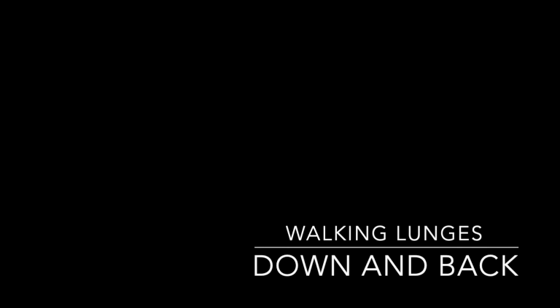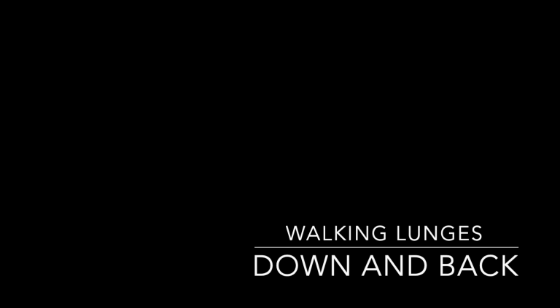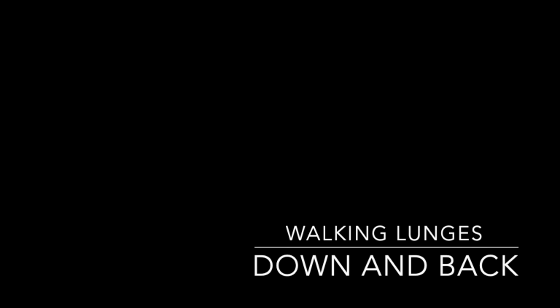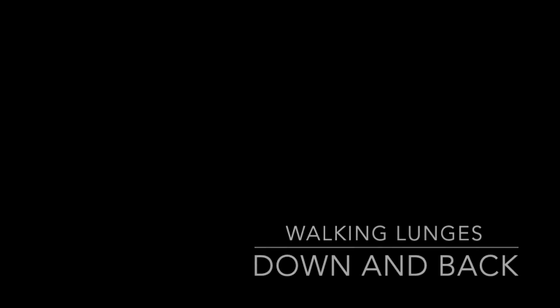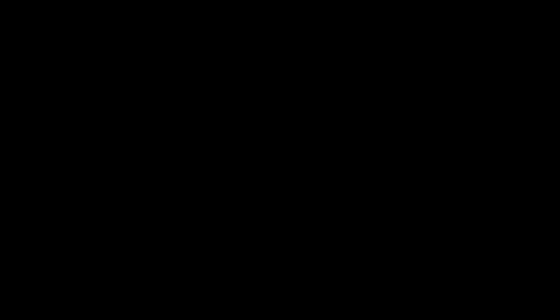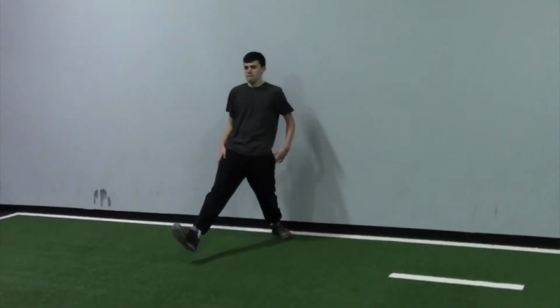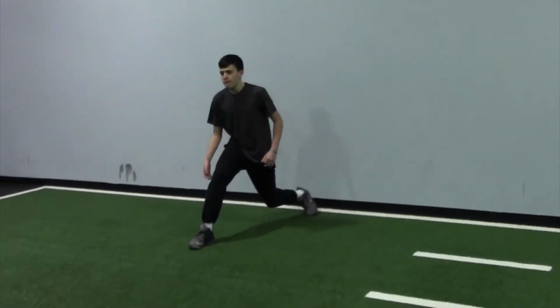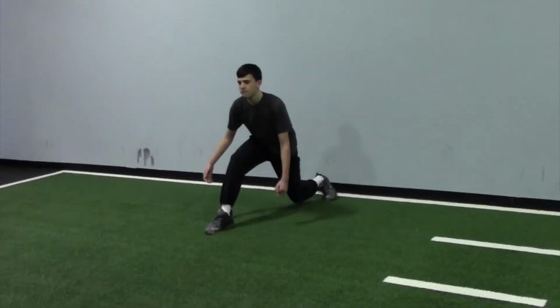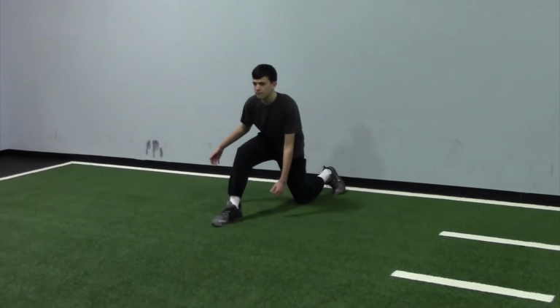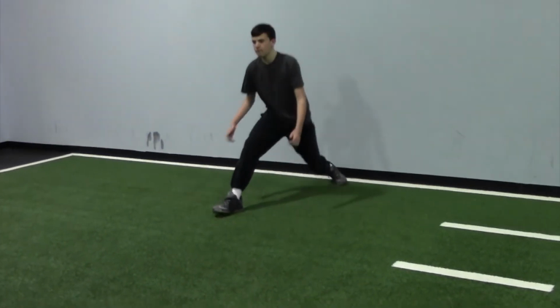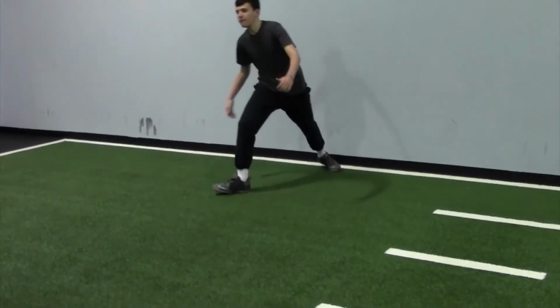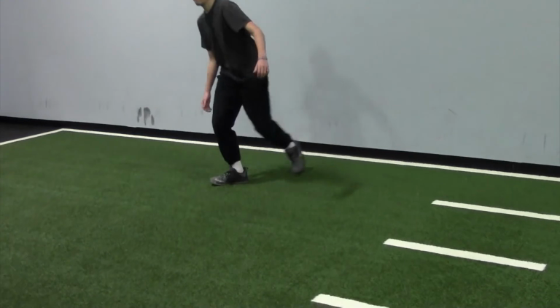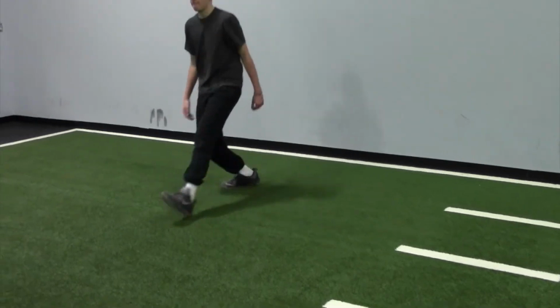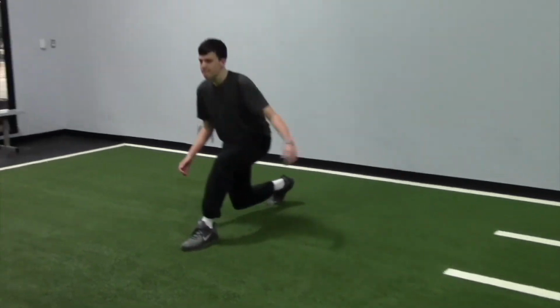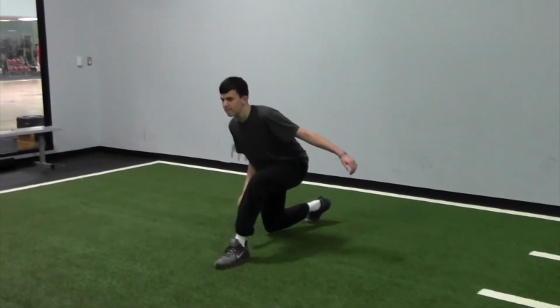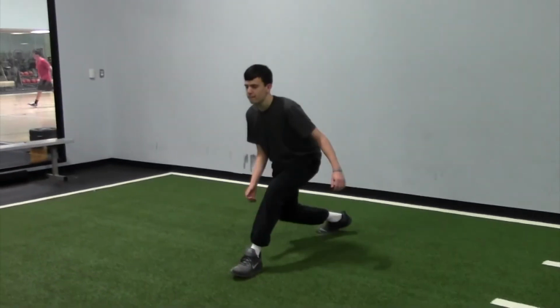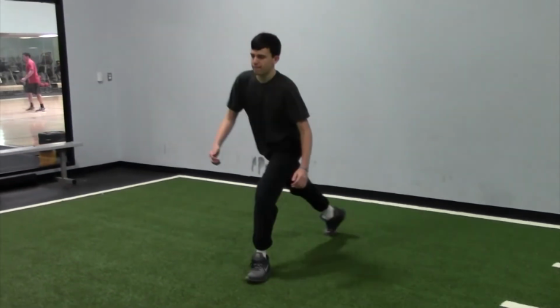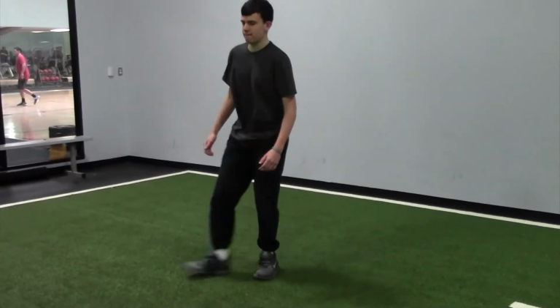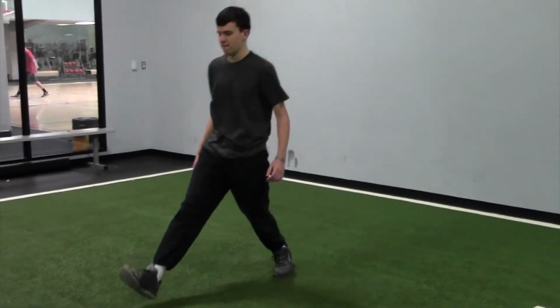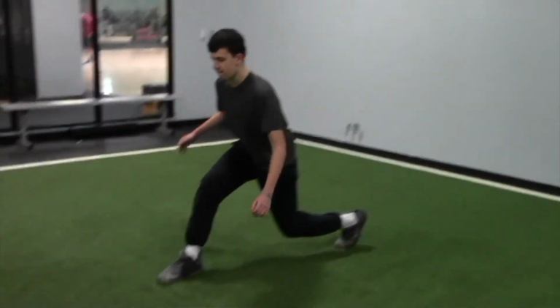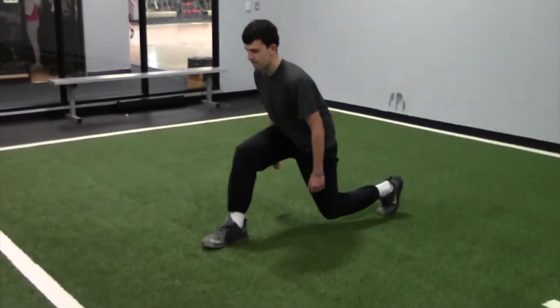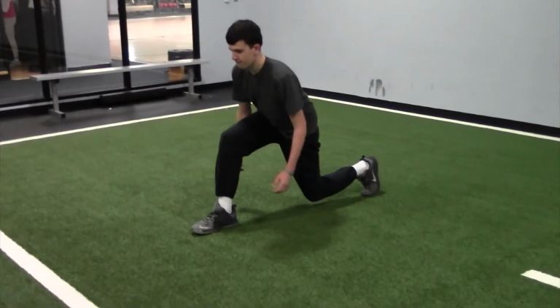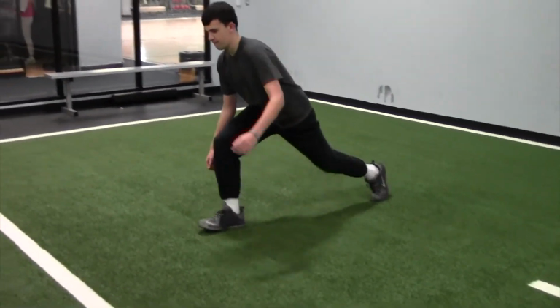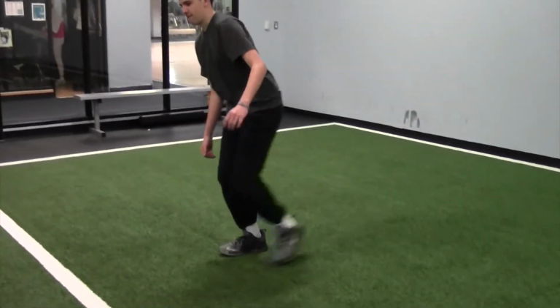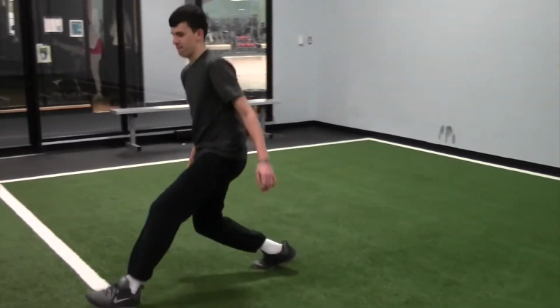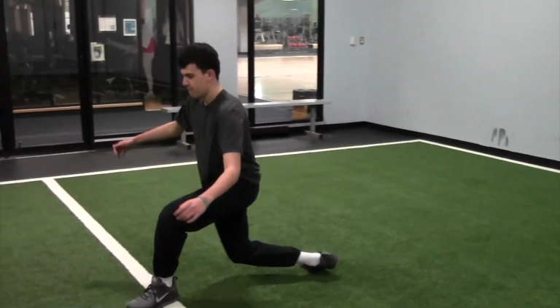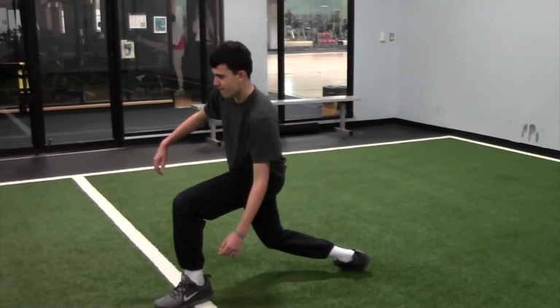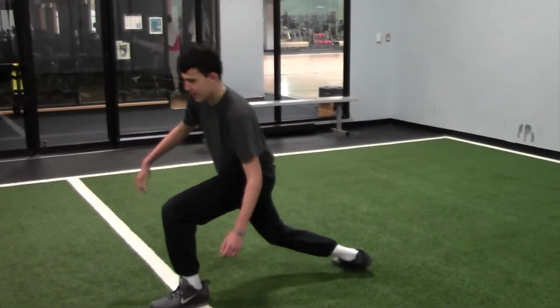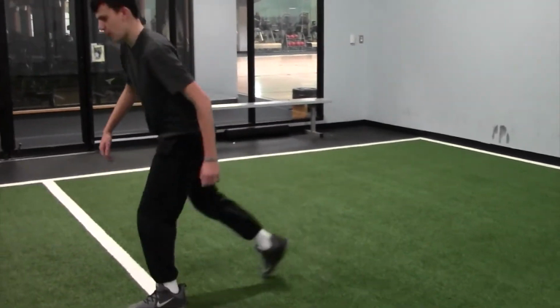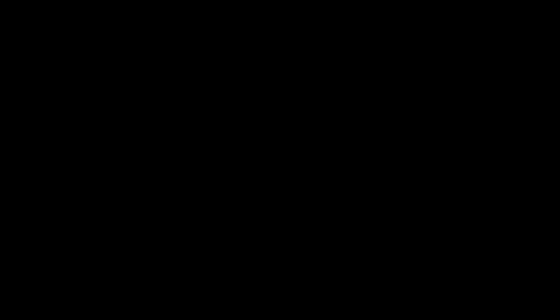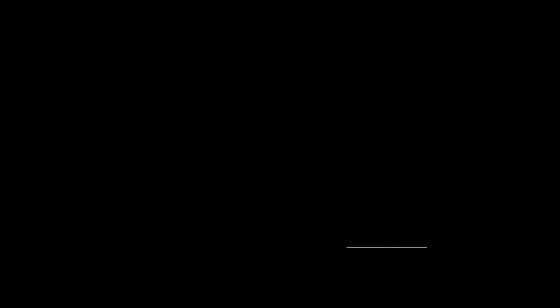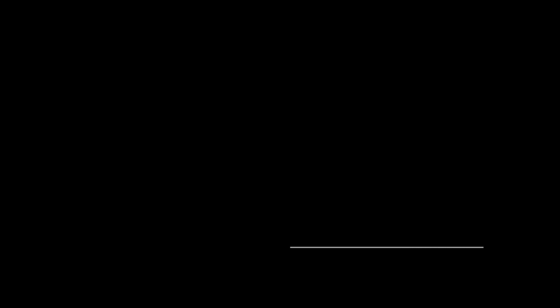Then we have walking lunges down and back. For your walking lunges you're going to take a nice step, dropping that back knee down toward the ground, but it does not have to touch and it should not touch the ground.